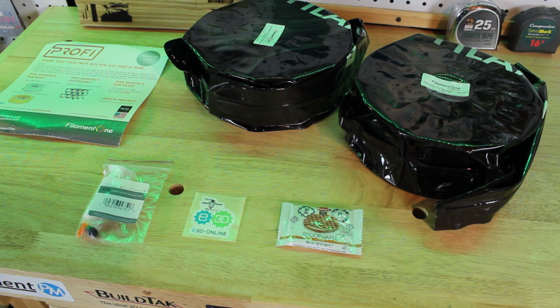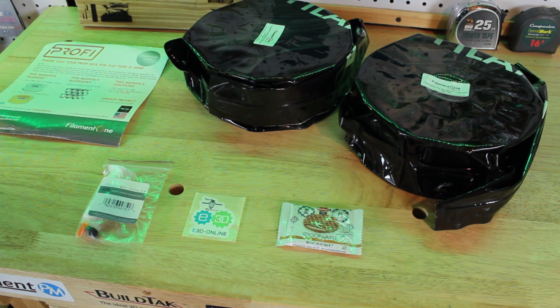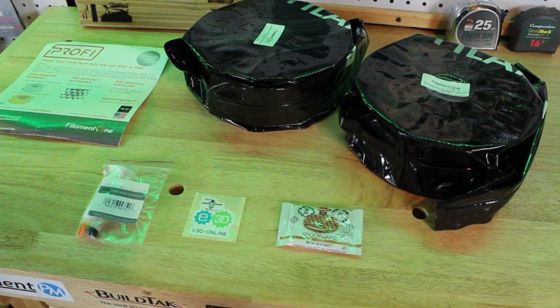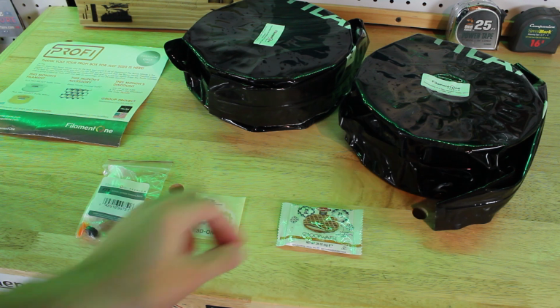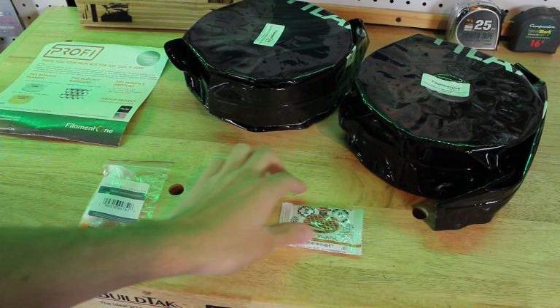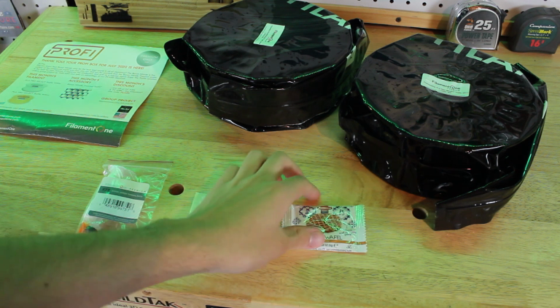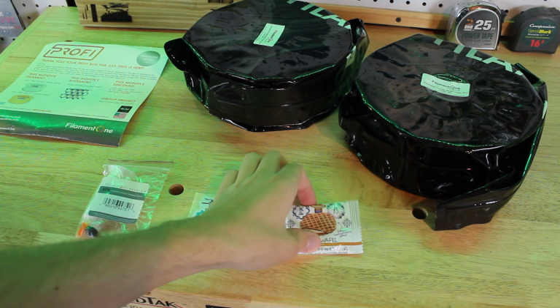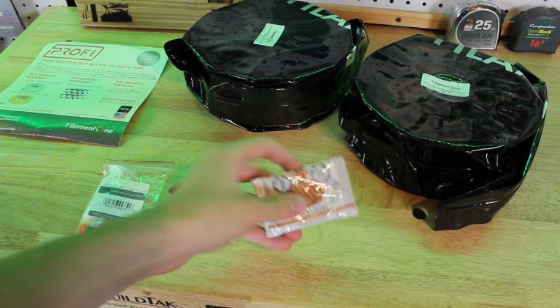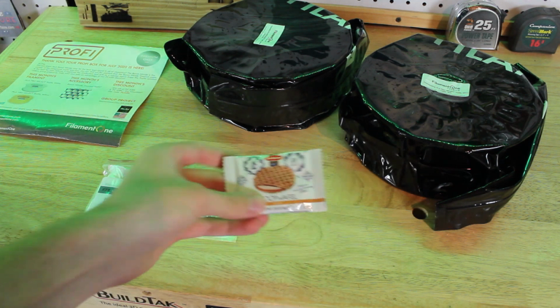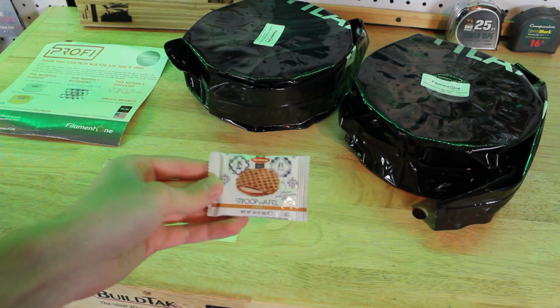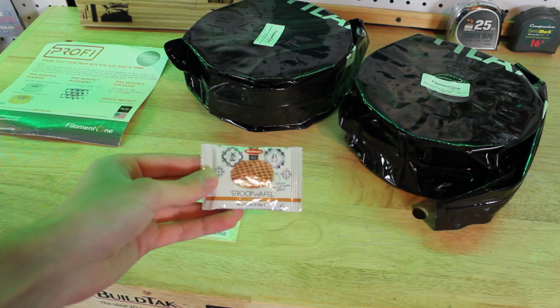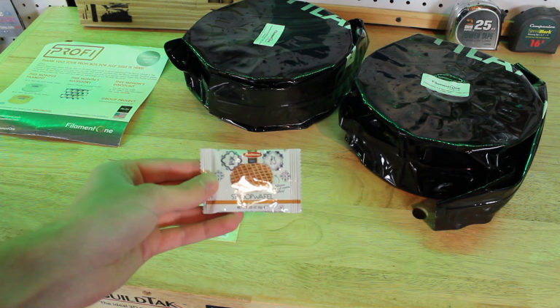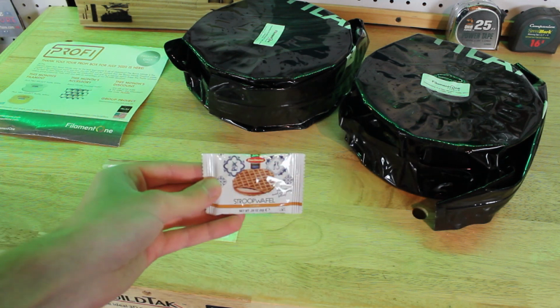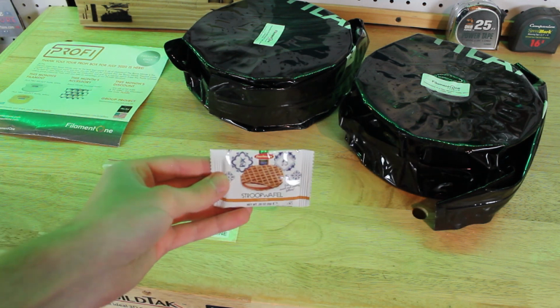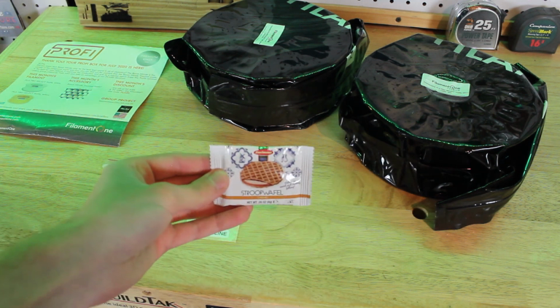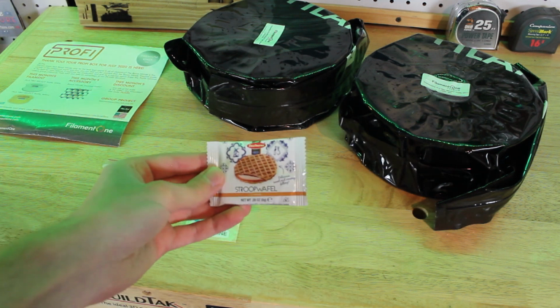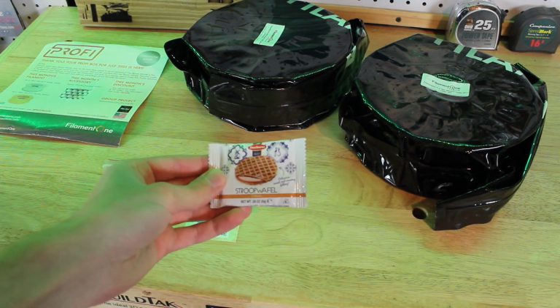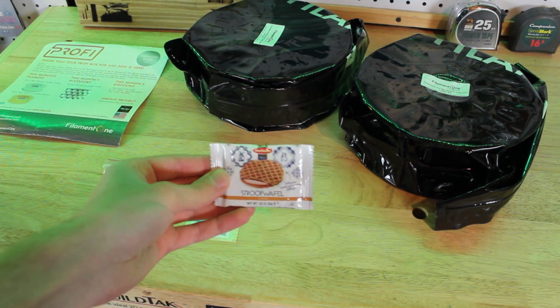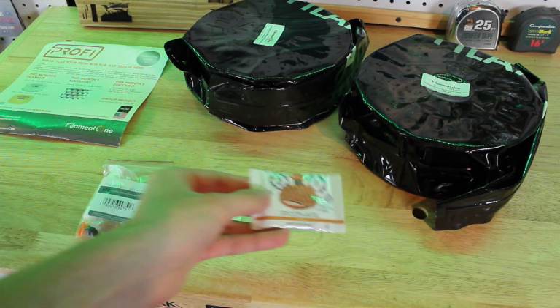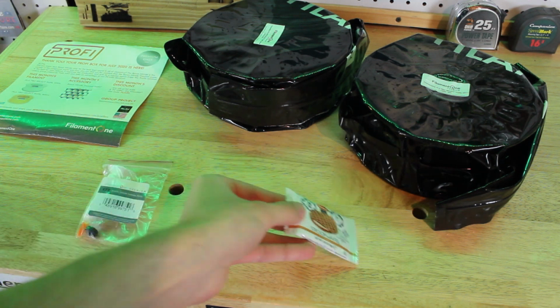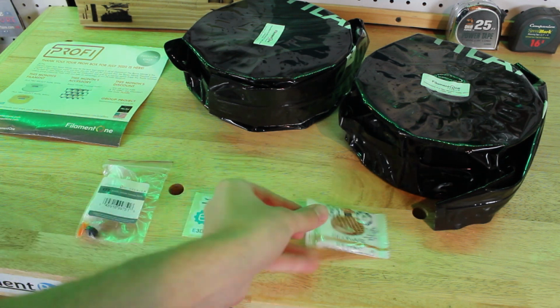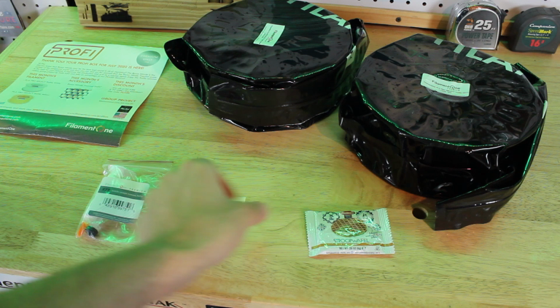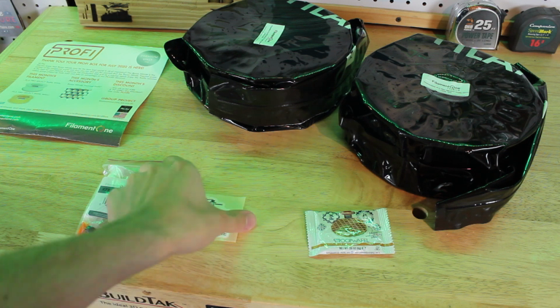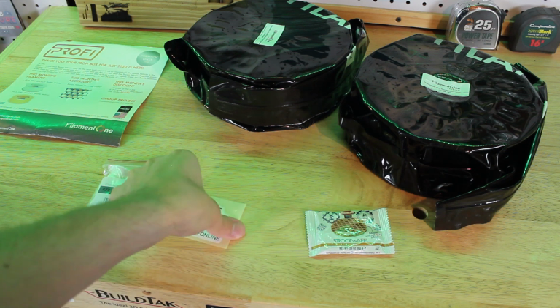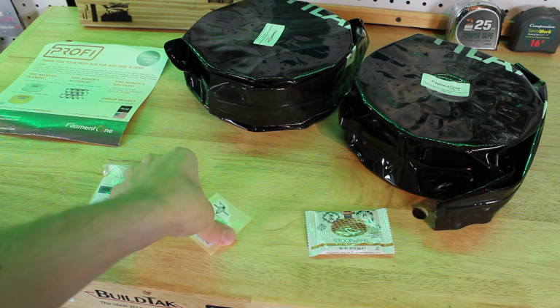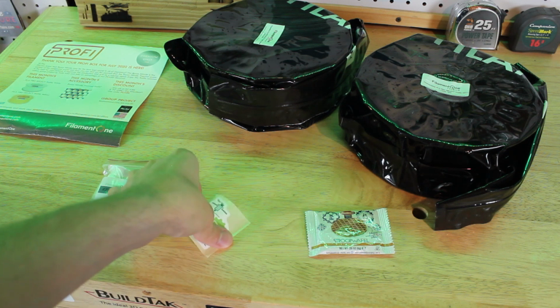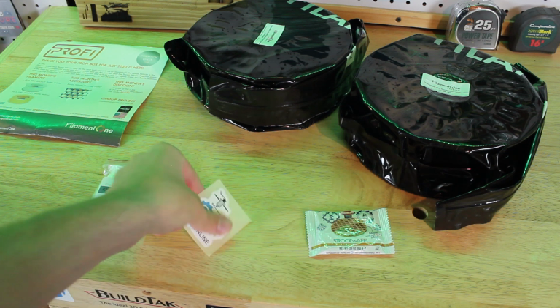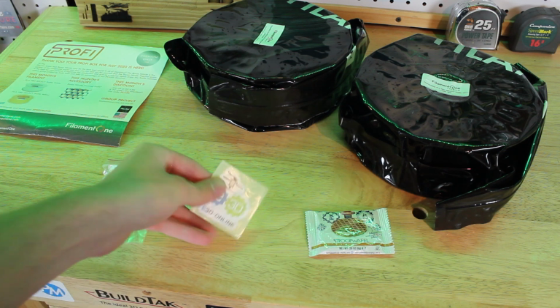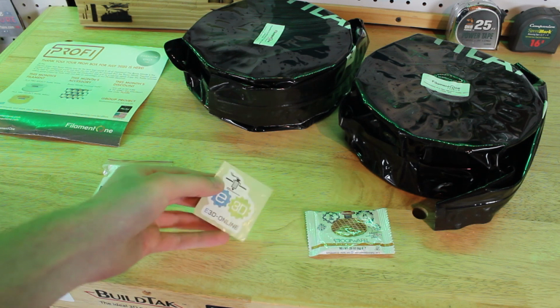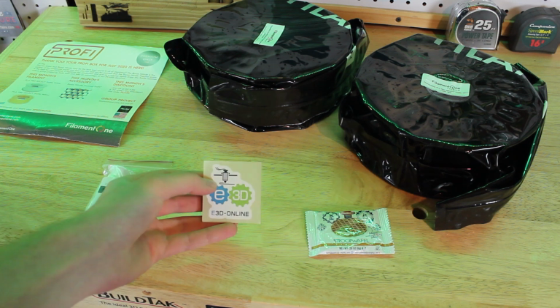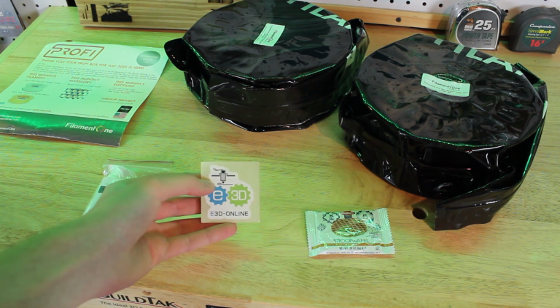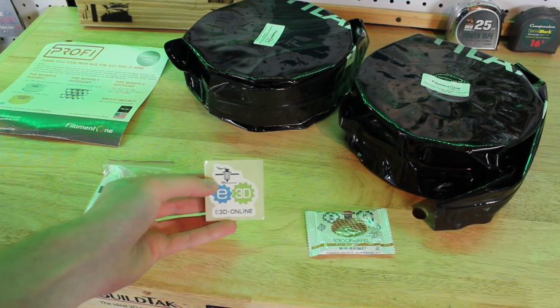I got the Filament One Profi Box for the month of July. In this box it comes with a stroopwafel, of course, which is a great snack.